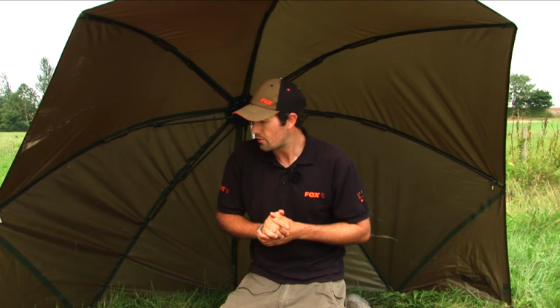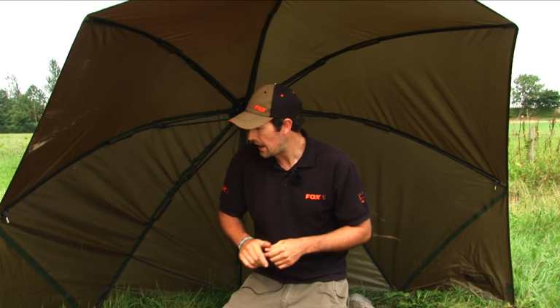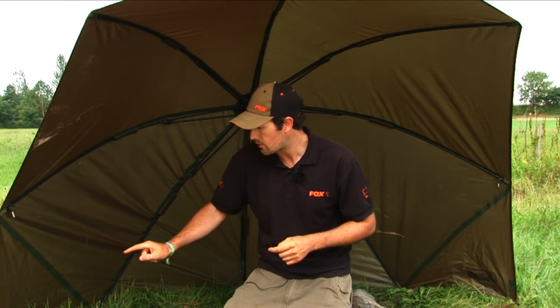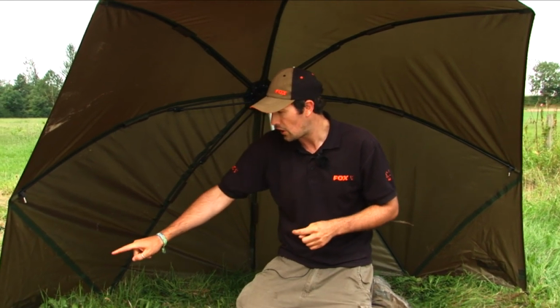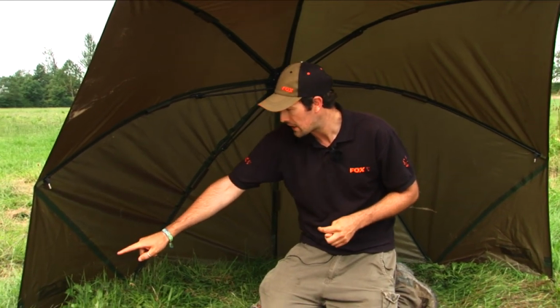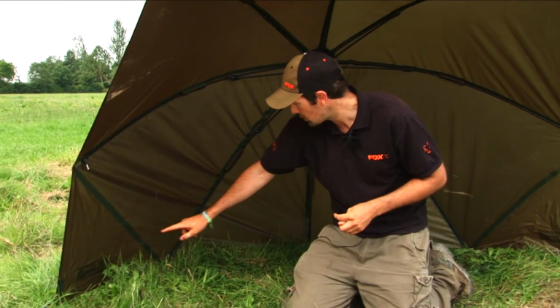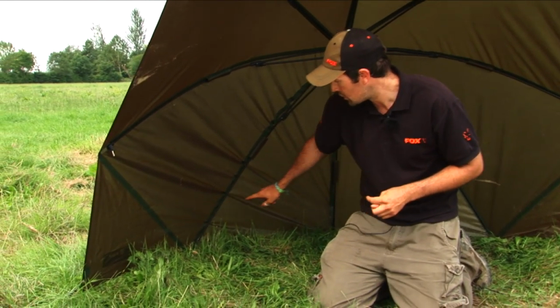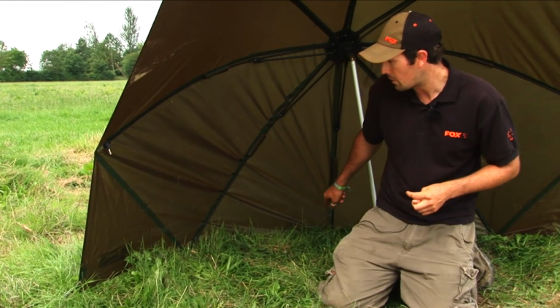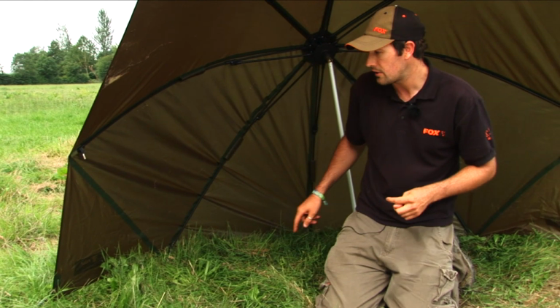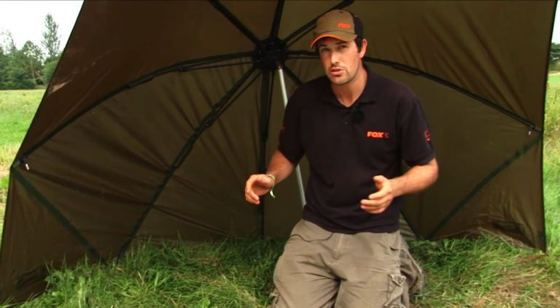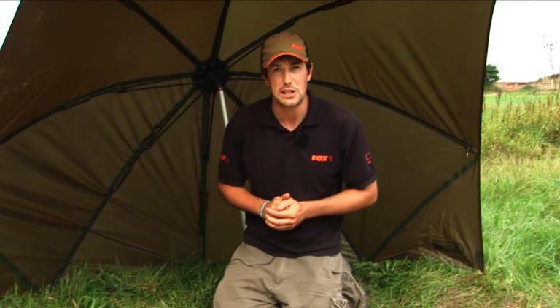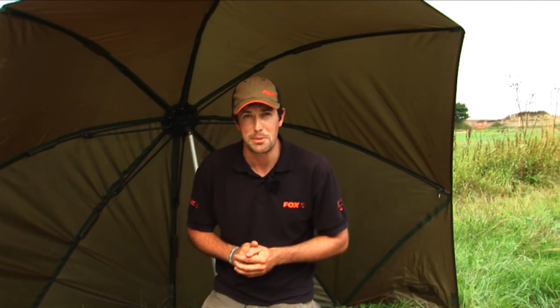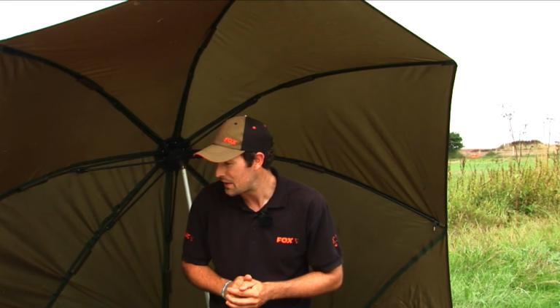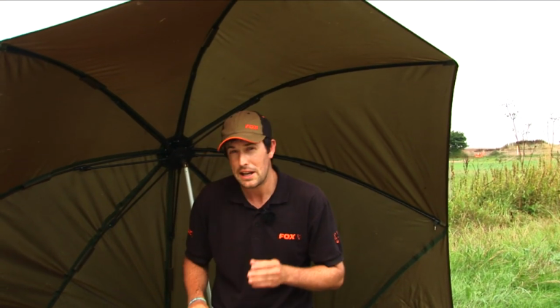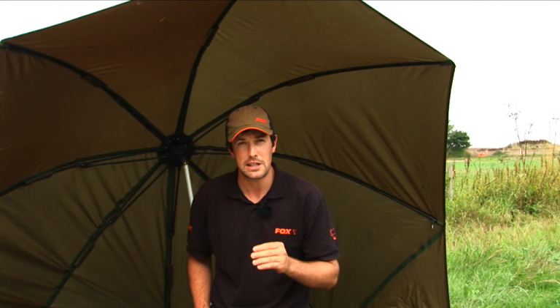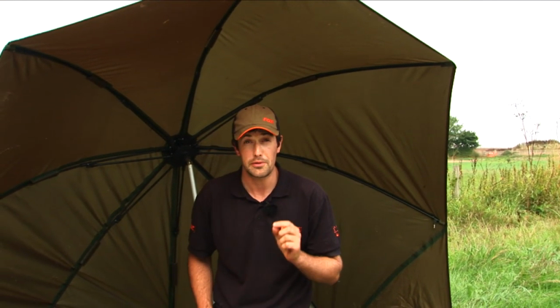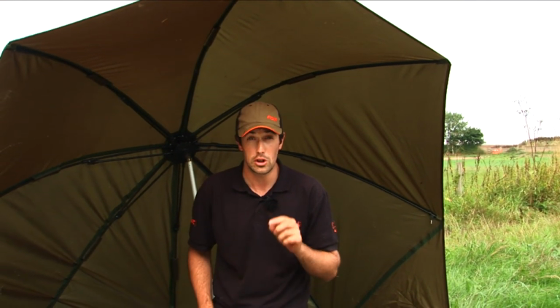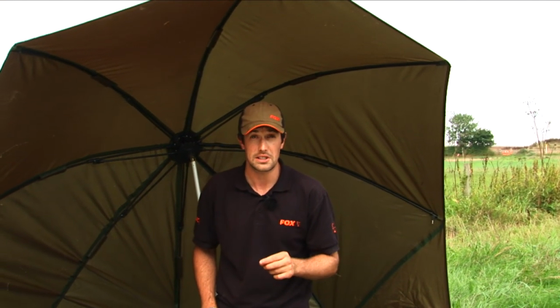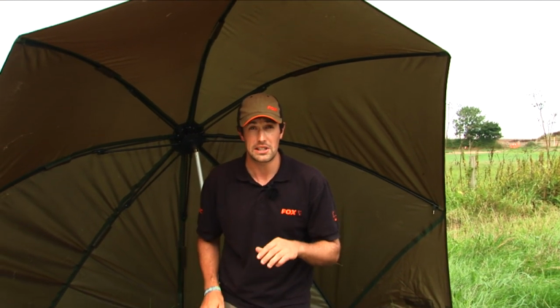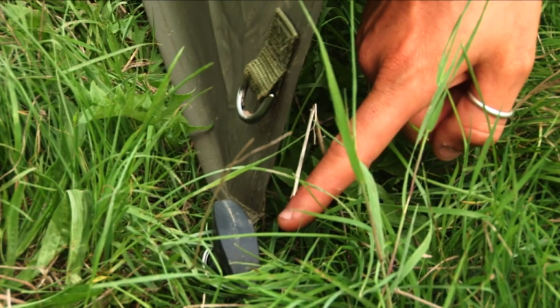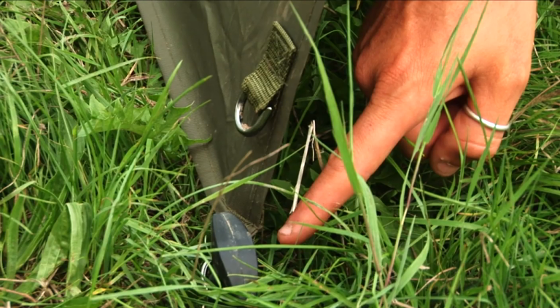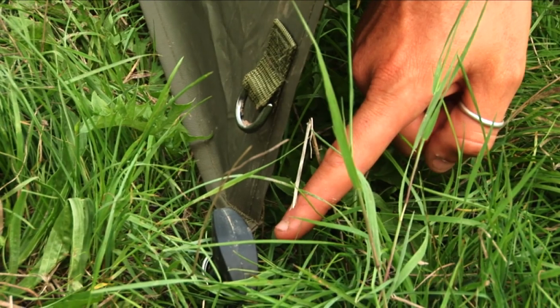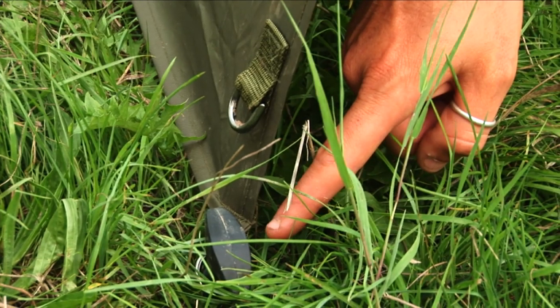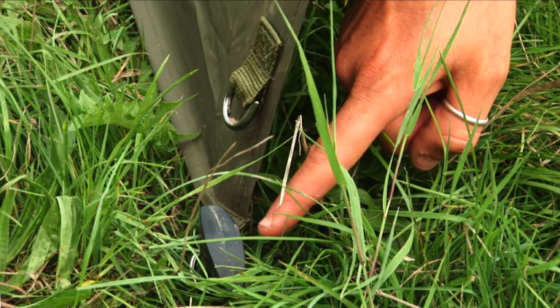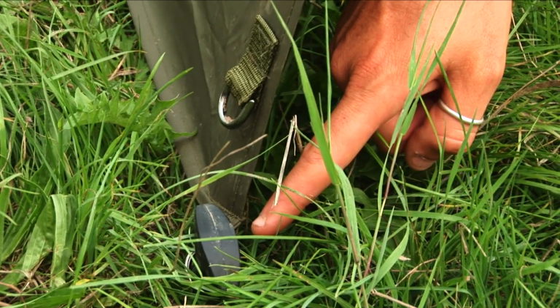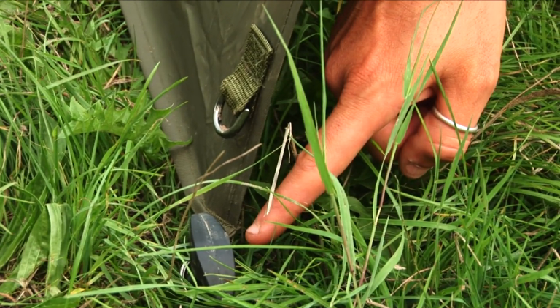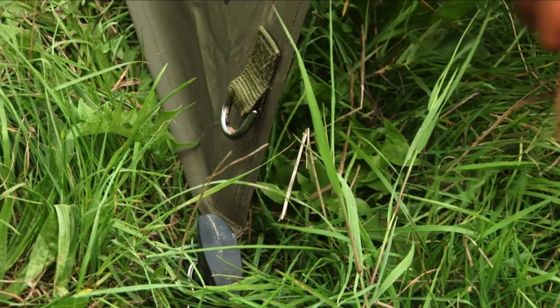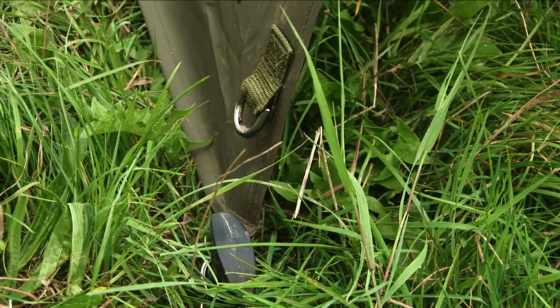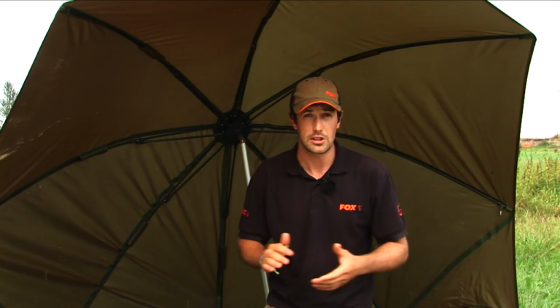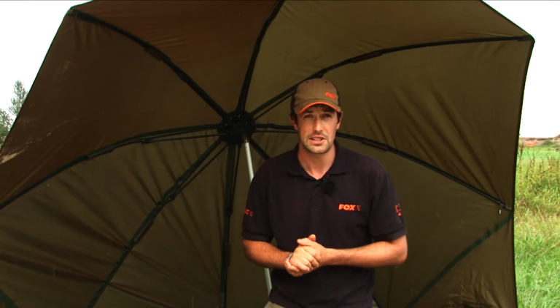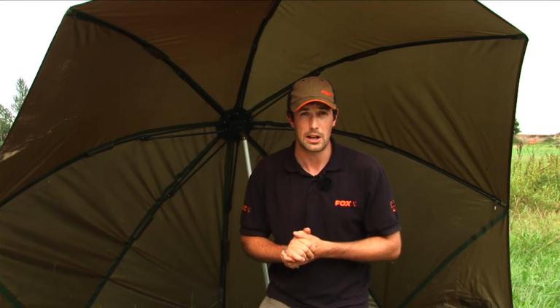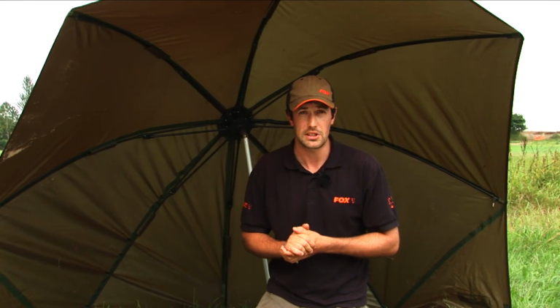We've got five pegging points all the way around to make sure it stays where you put it, and it actually comes with five good quality pegs in a little carry bag to make sure that you've got everything that you need to set it up and use it.